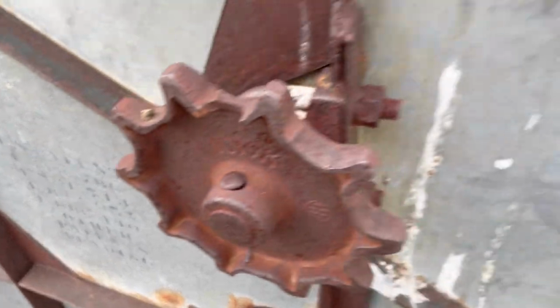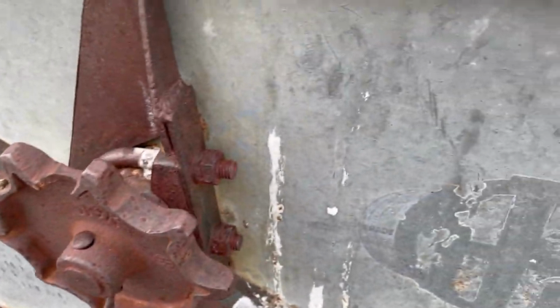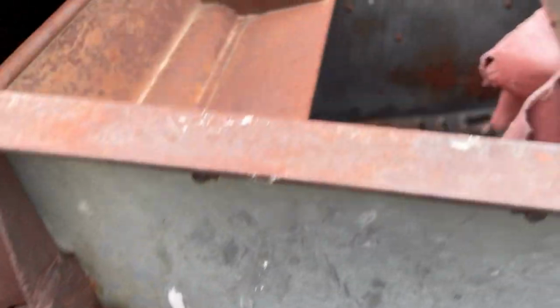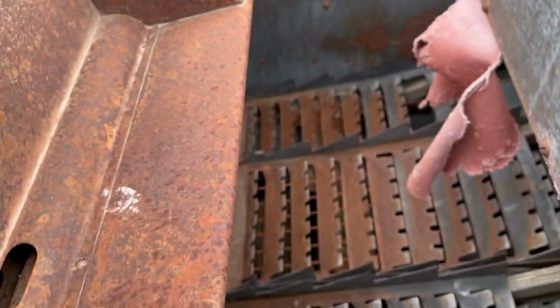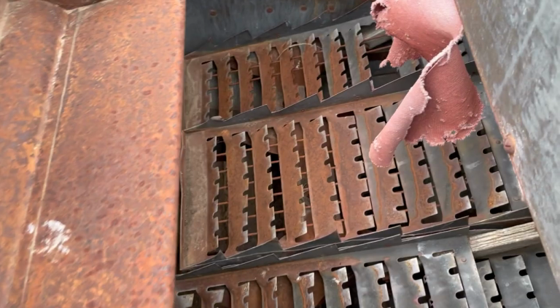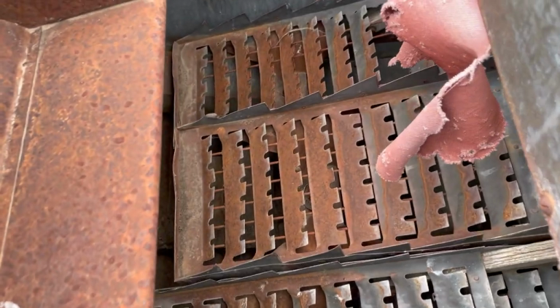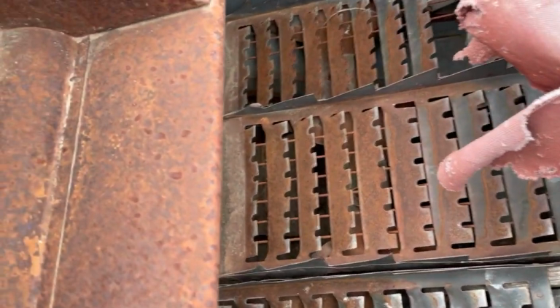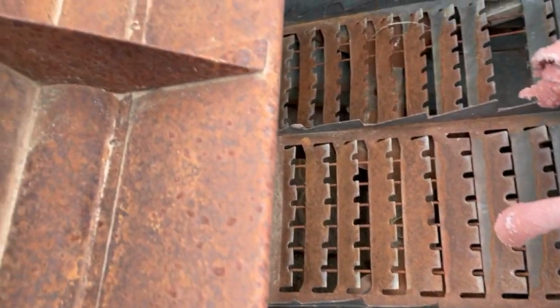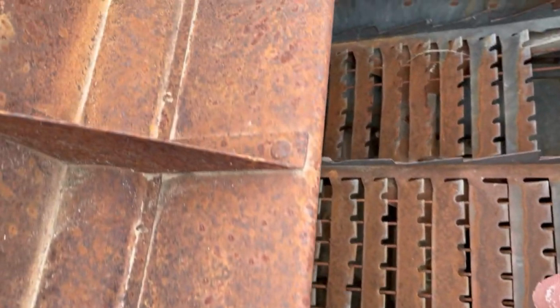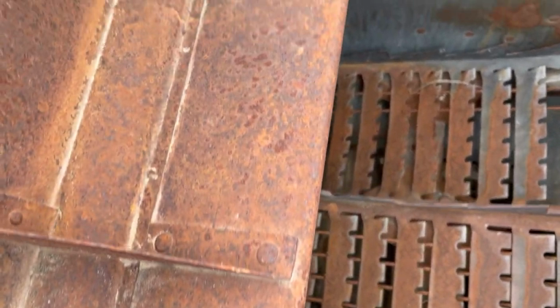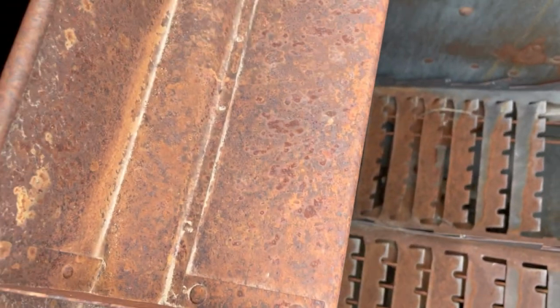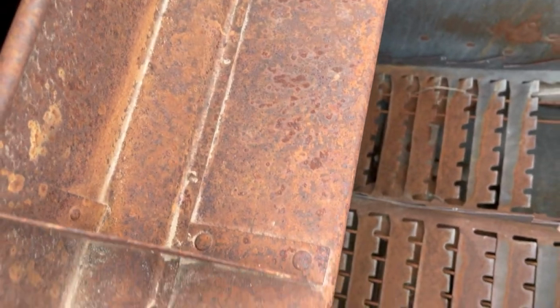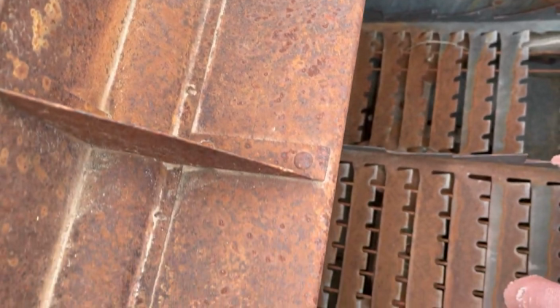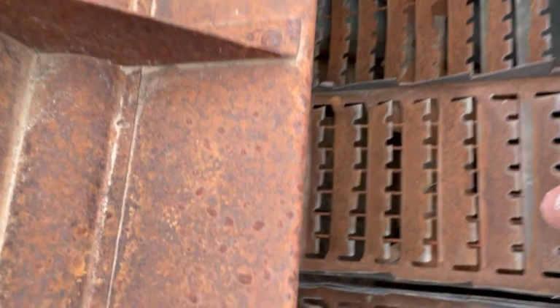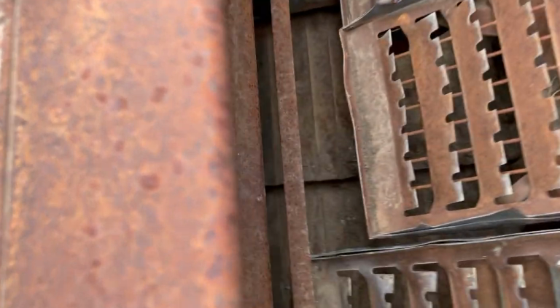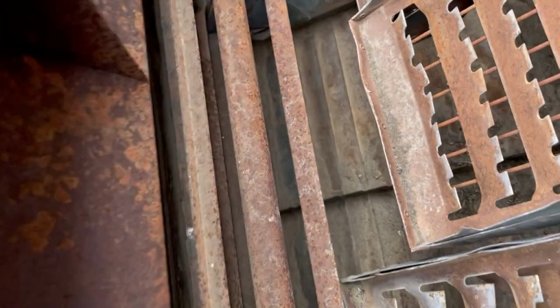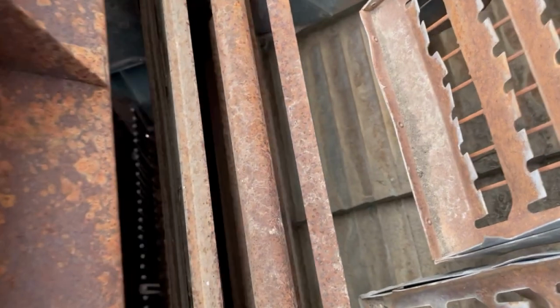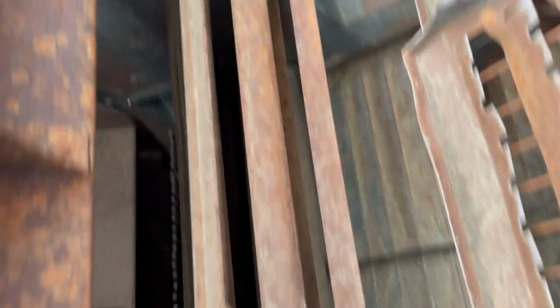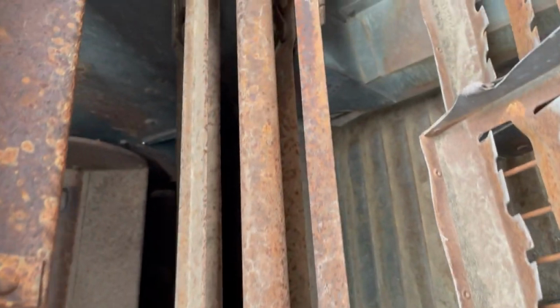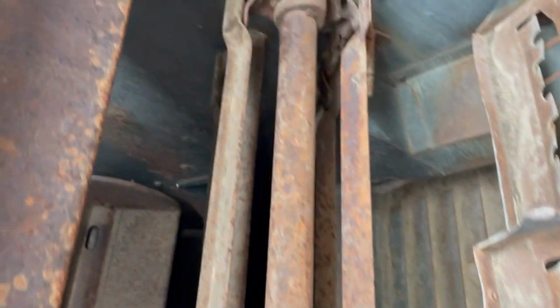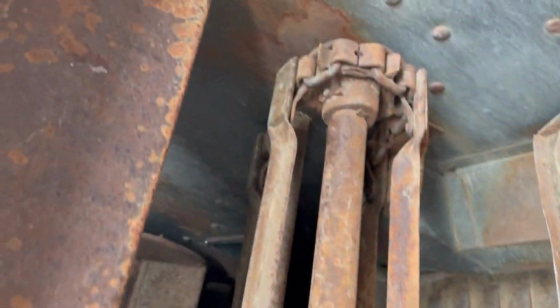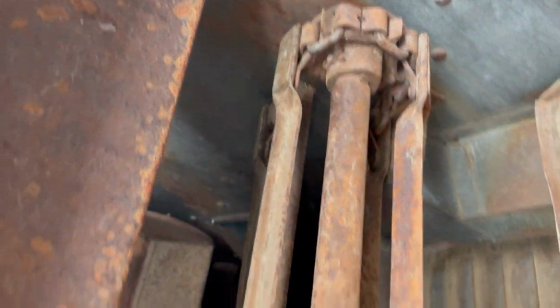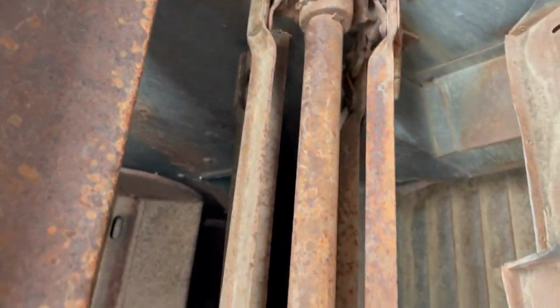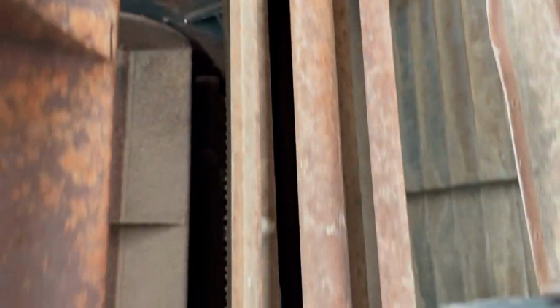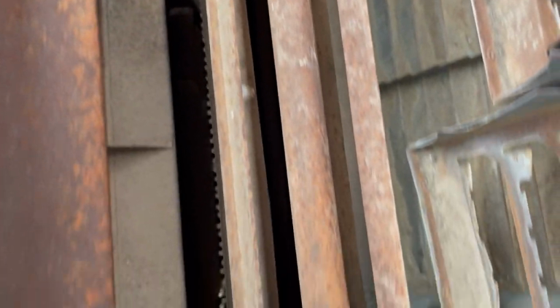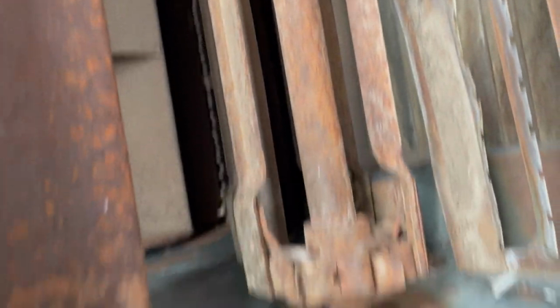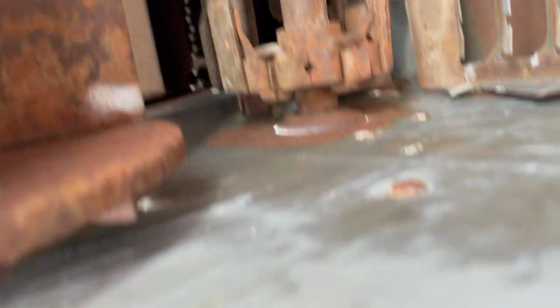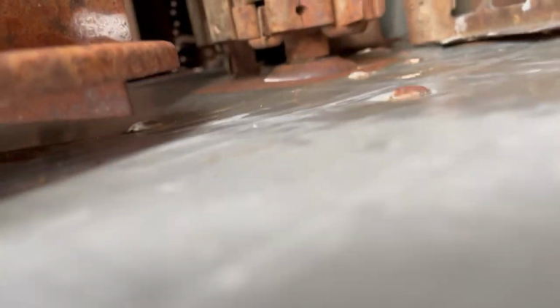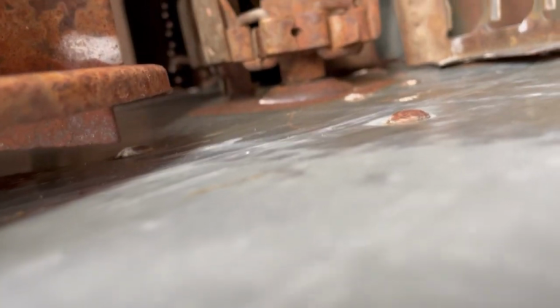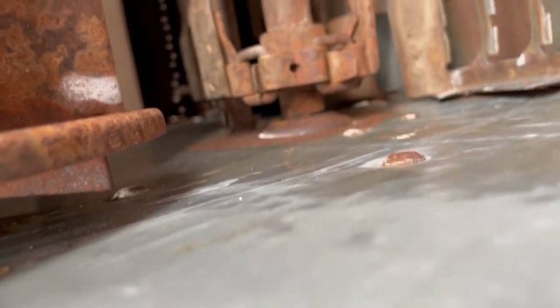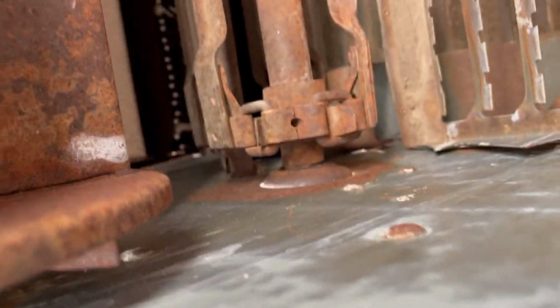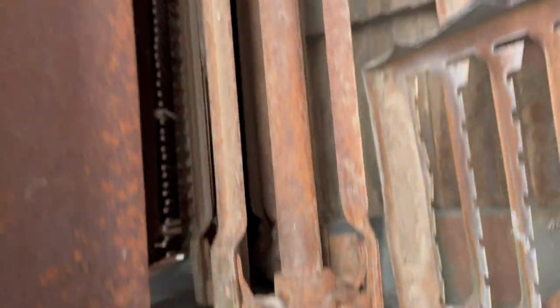Here's the interior of the combine. I've never used this machine and this is the first time I've ever really looked at it closely.